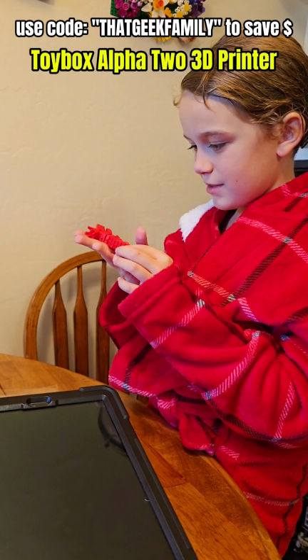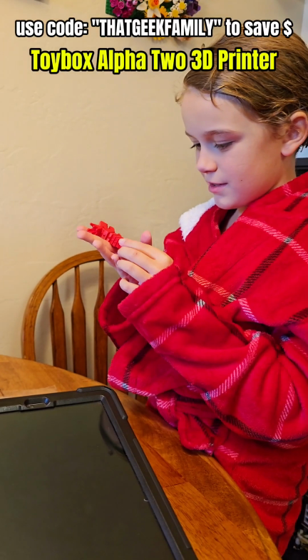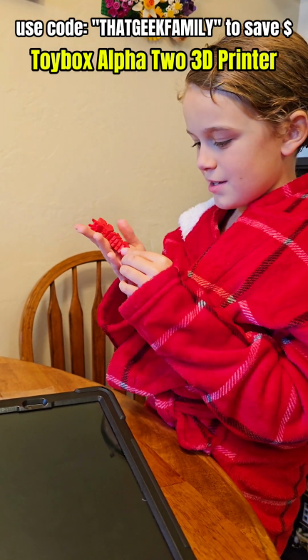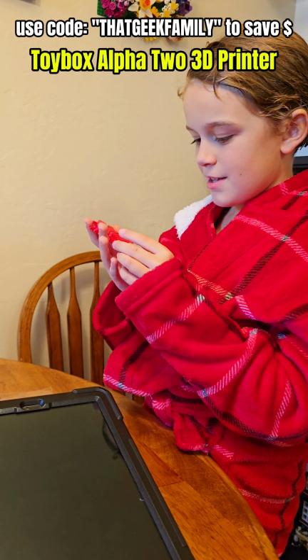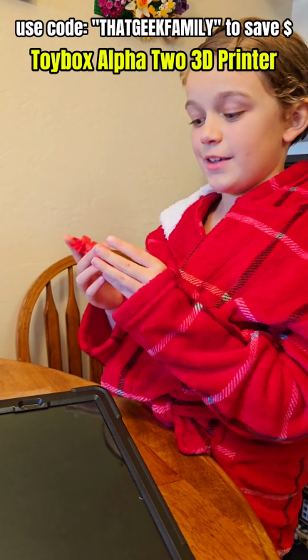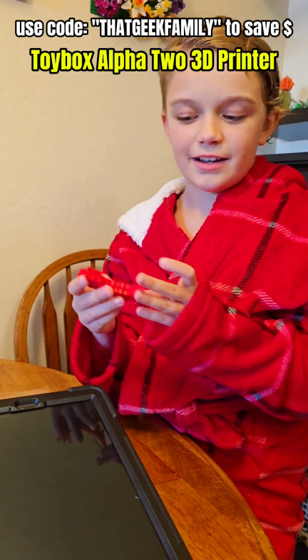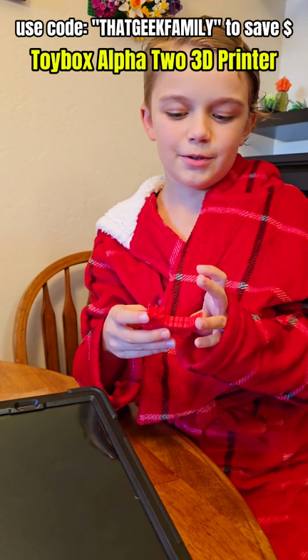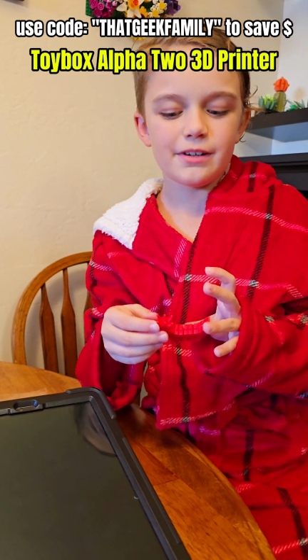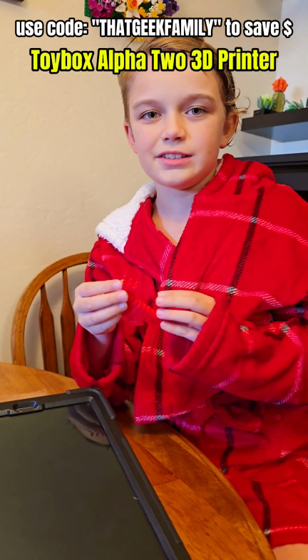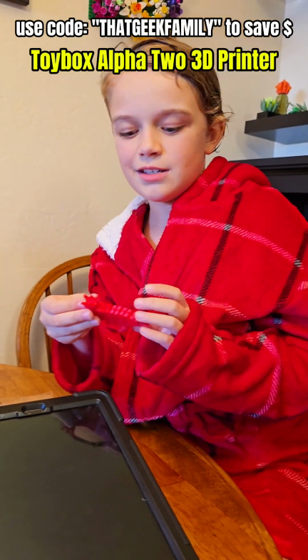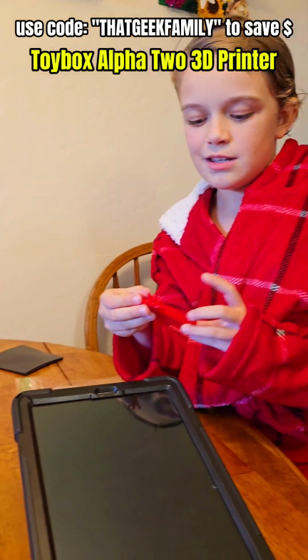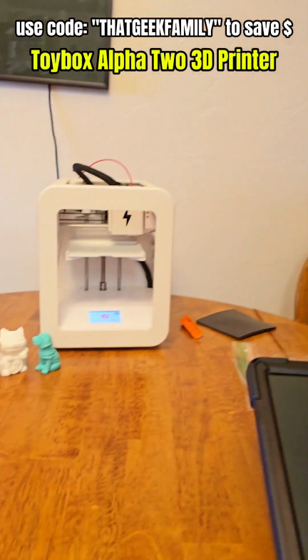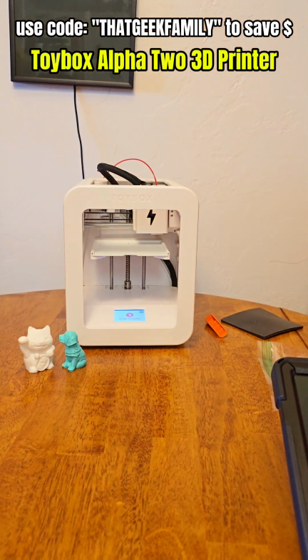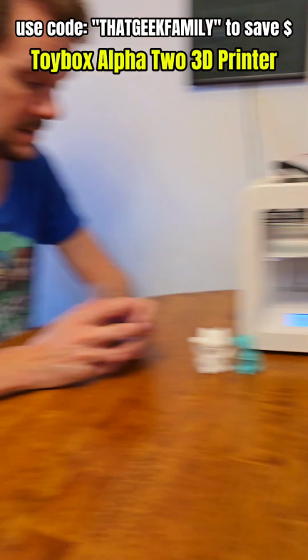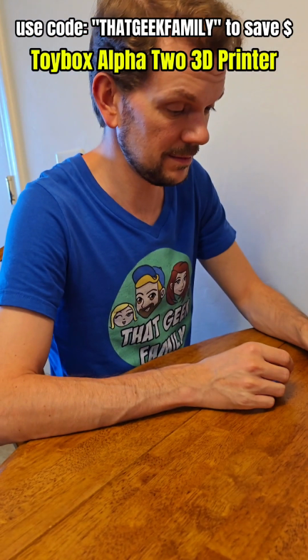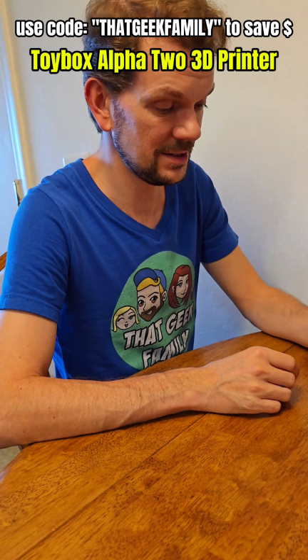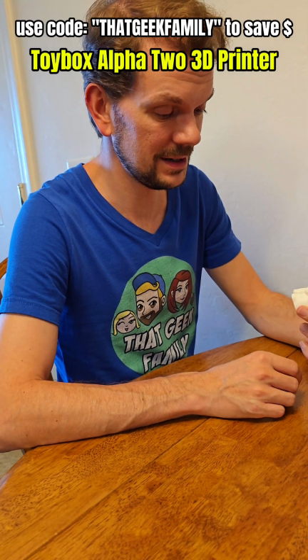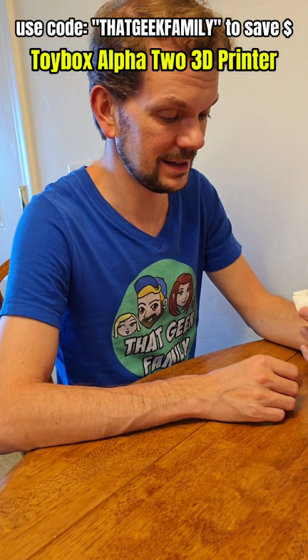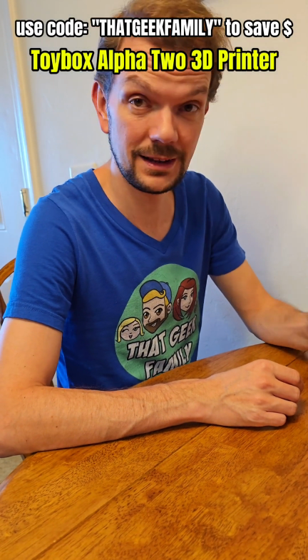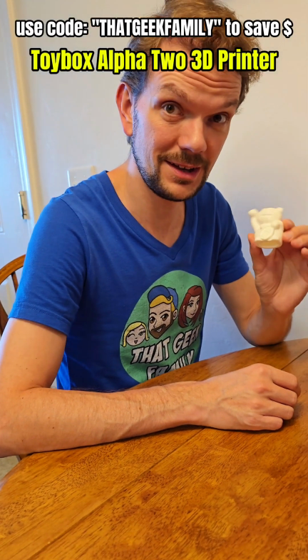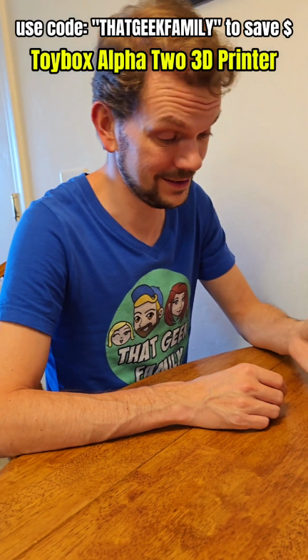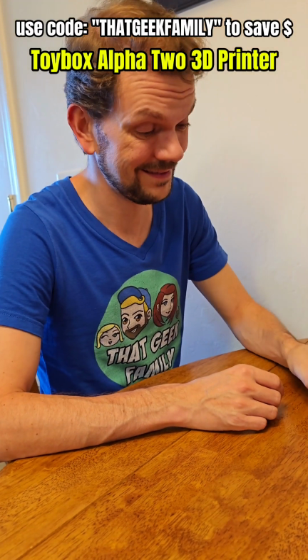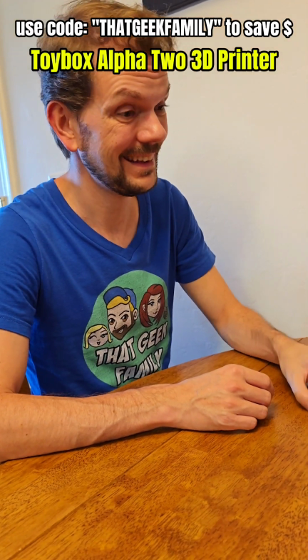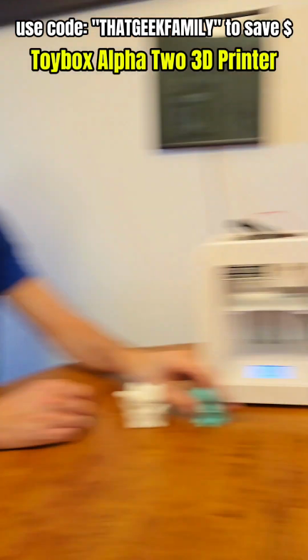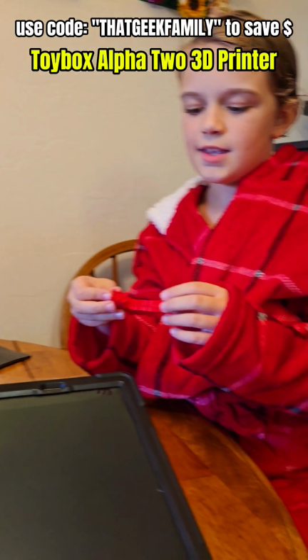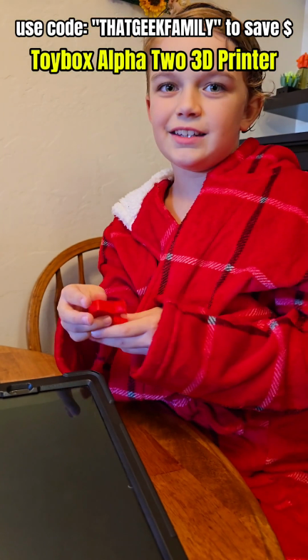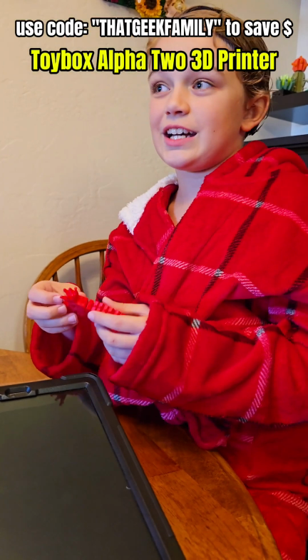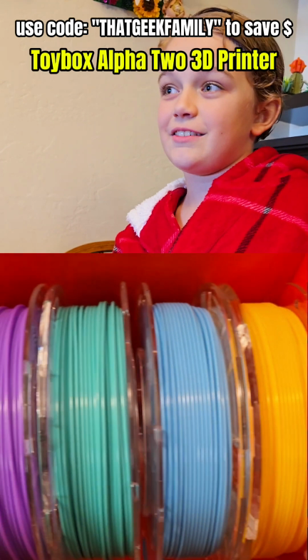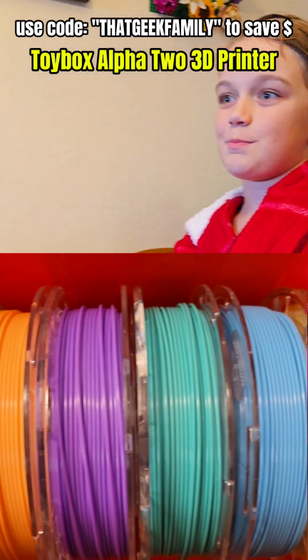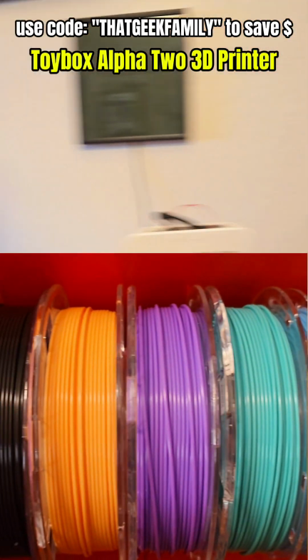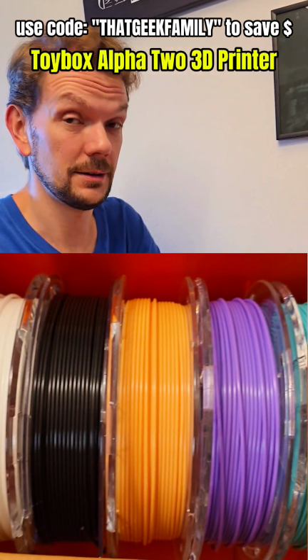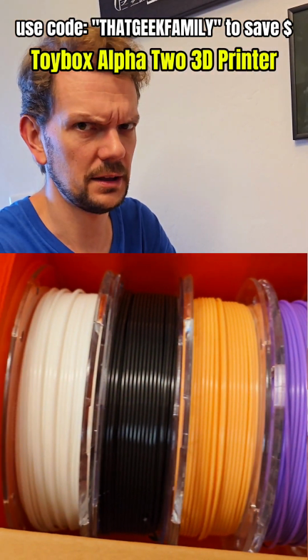So is it fun having a 3D printer? Yeah, it's really fun! It's not that difficult, is it? No, it's really, really simple. Really easy to work. And you get a lot of fun stuff out of it. I like it! You get all kinds of colors, too. All the colors.